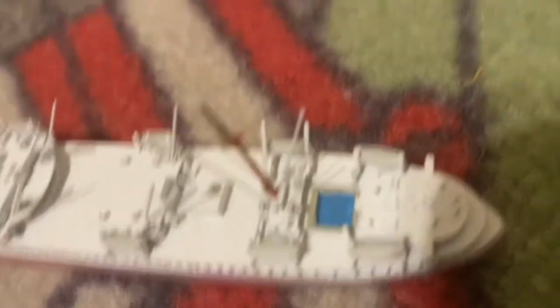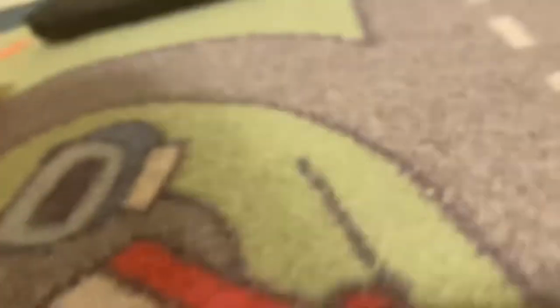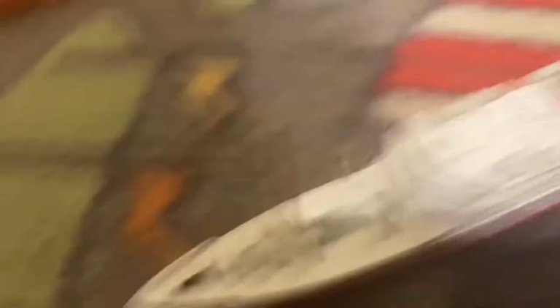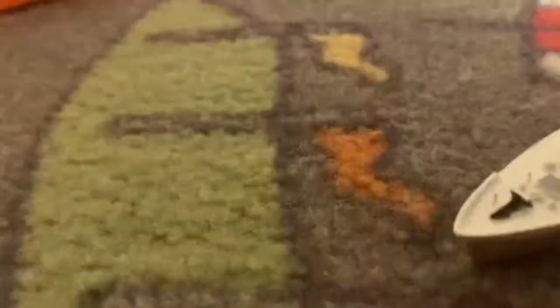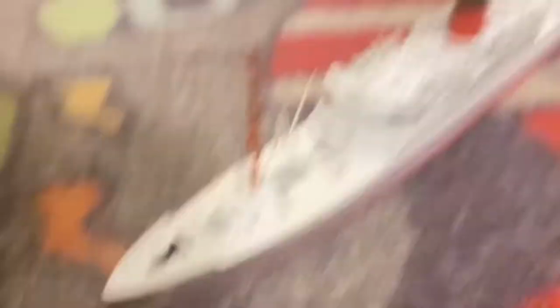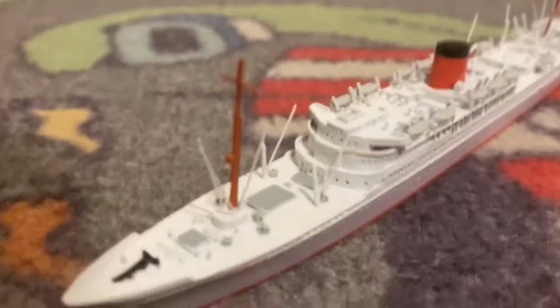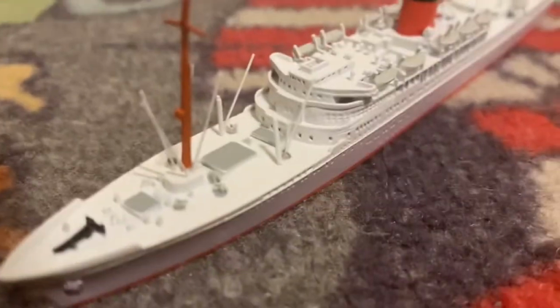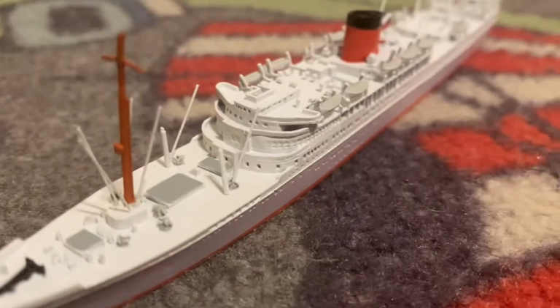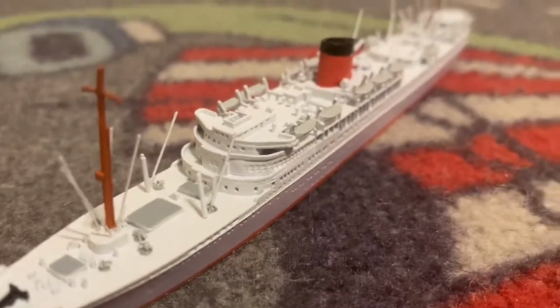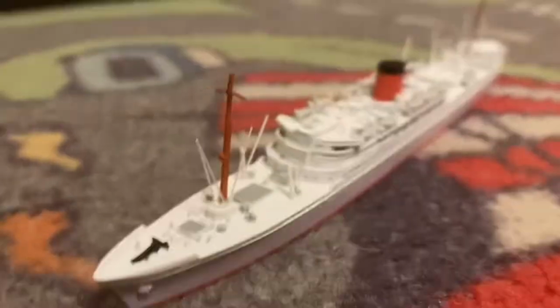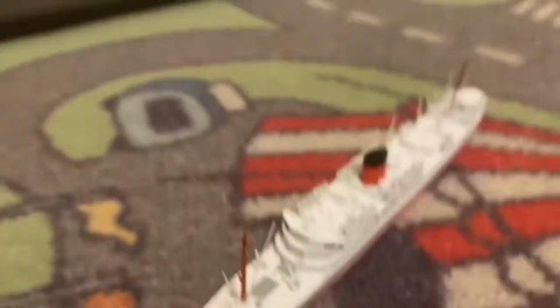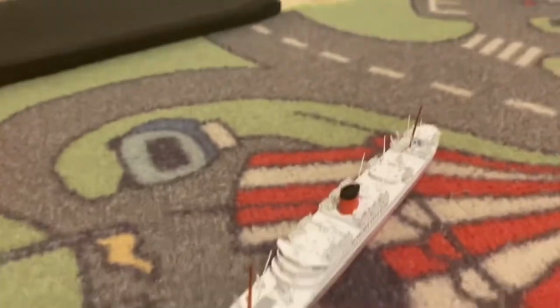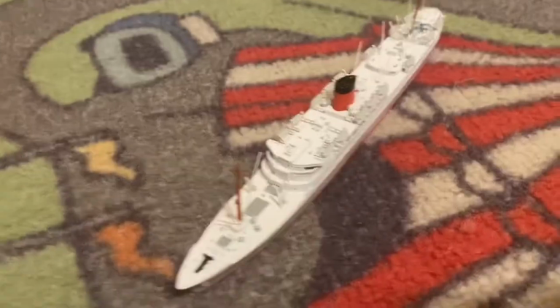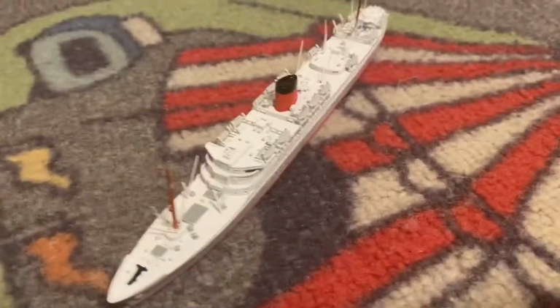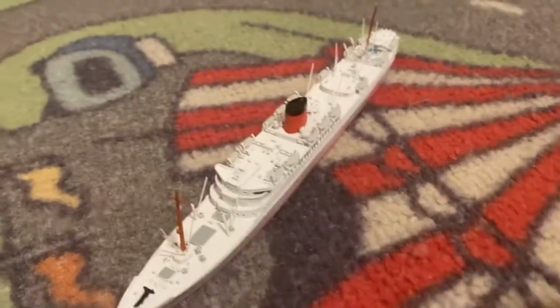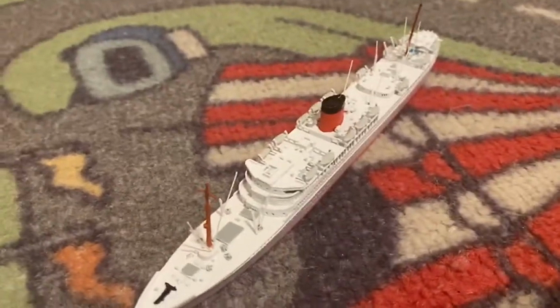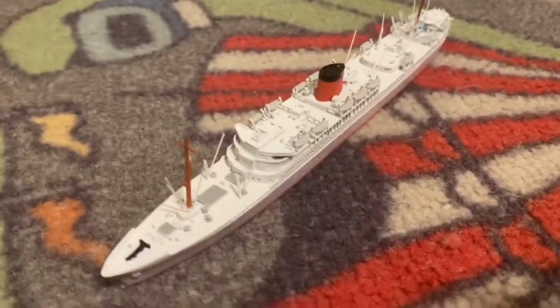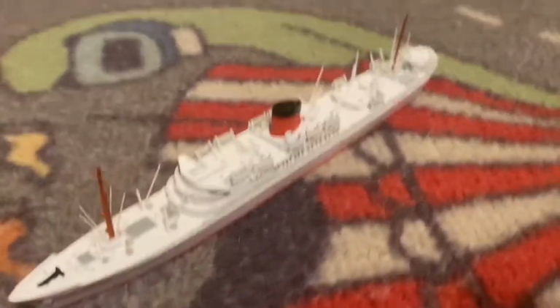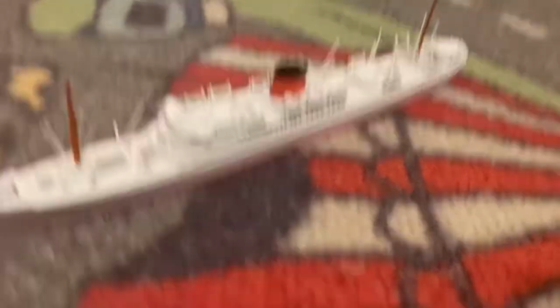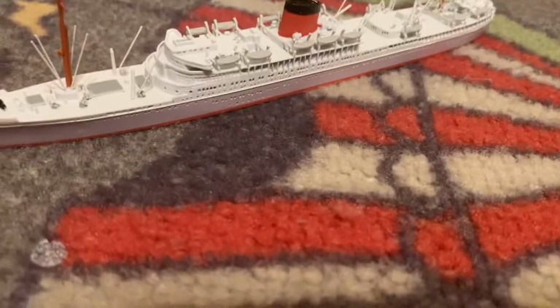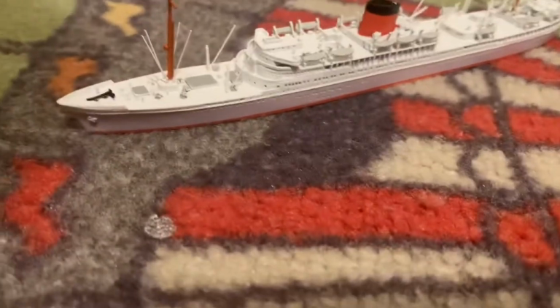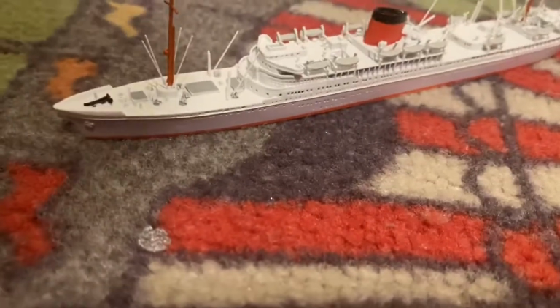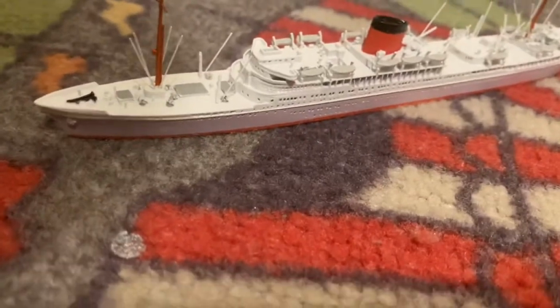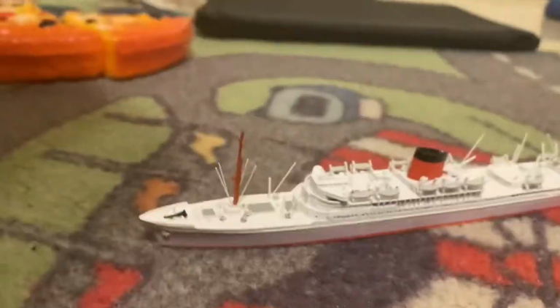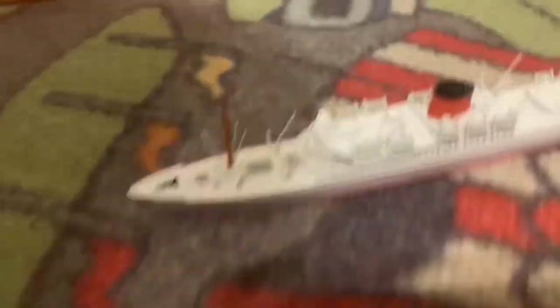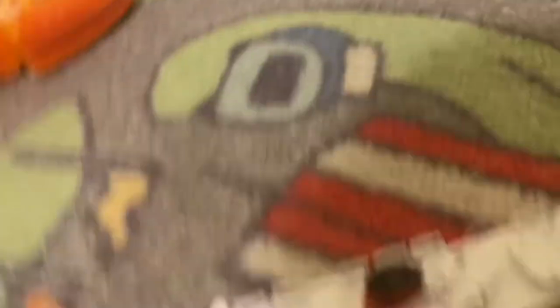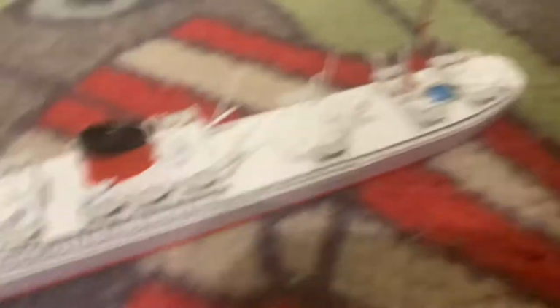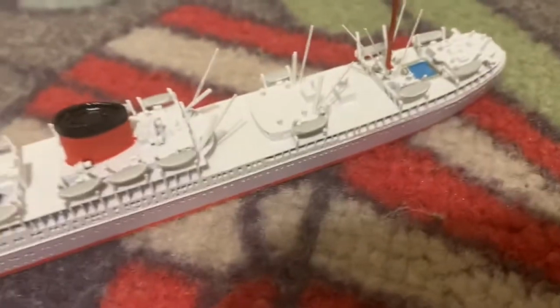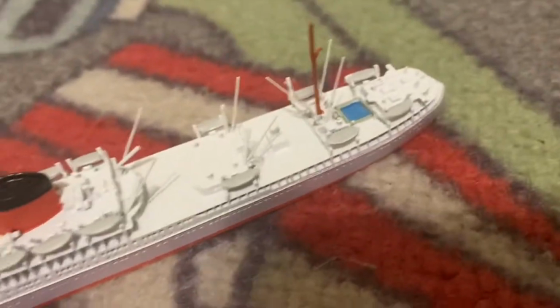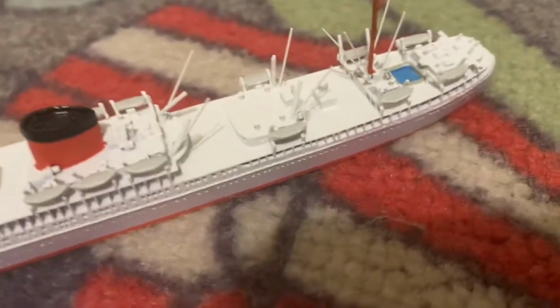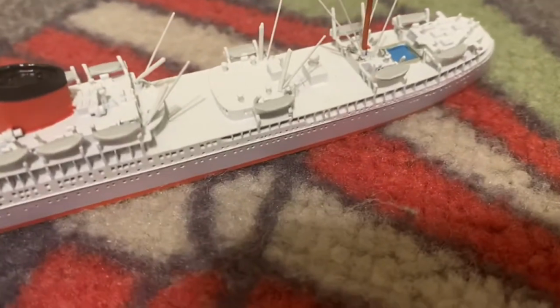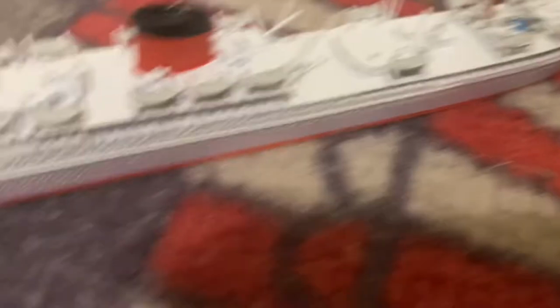This is actually a really detailed ship. I don't know if it's the largest in my collection, because the Grand Prinzessin is around the same size. But due to its tallness, the Grand Prinzessin is still the biggest.